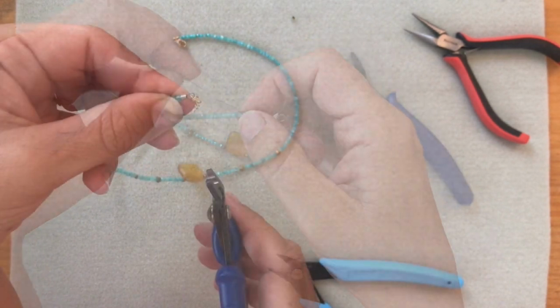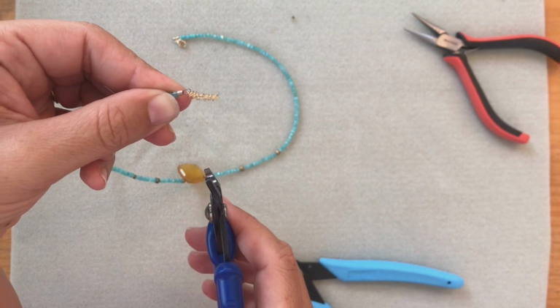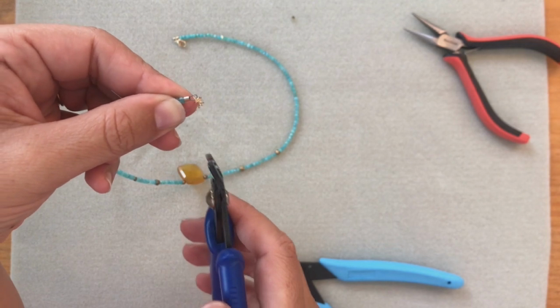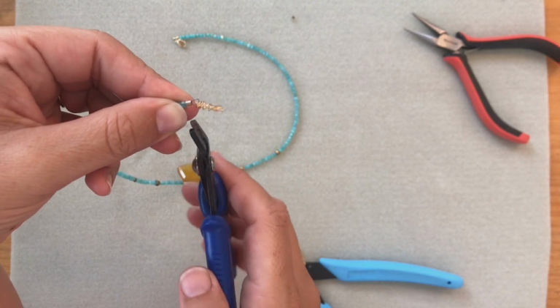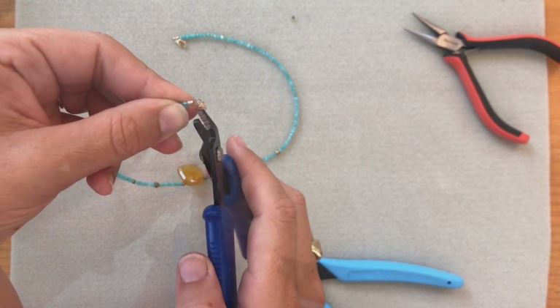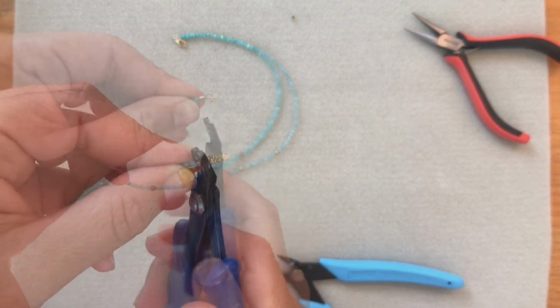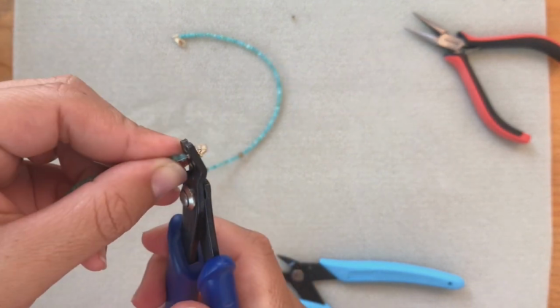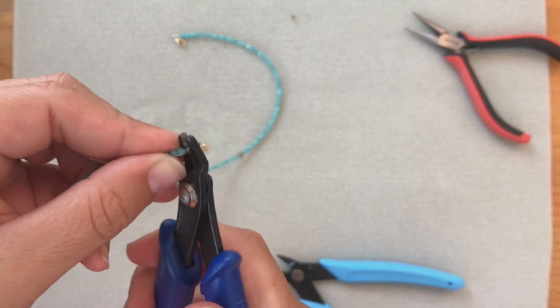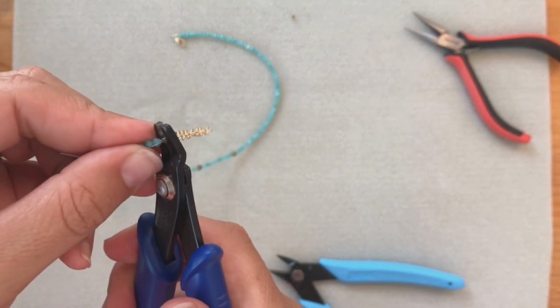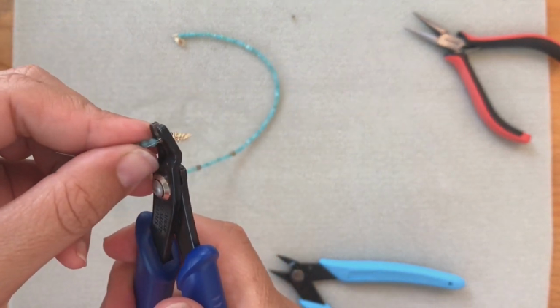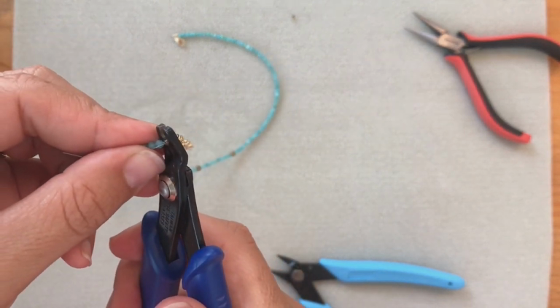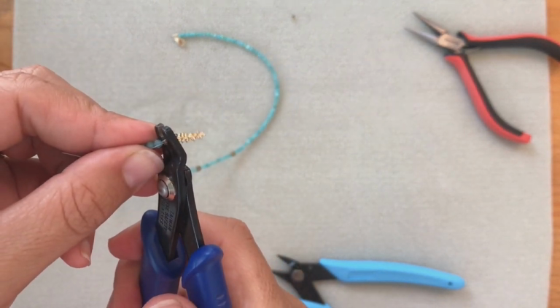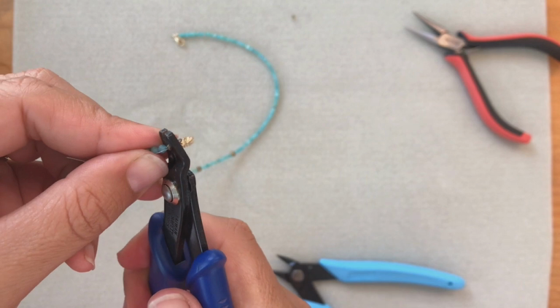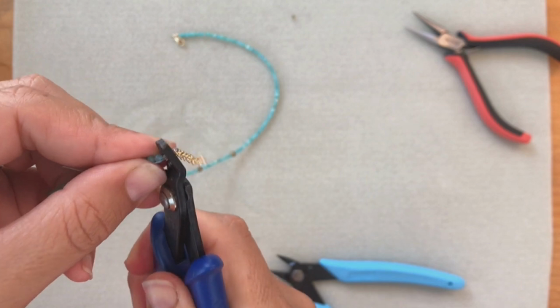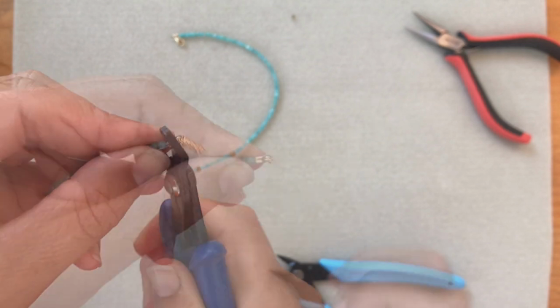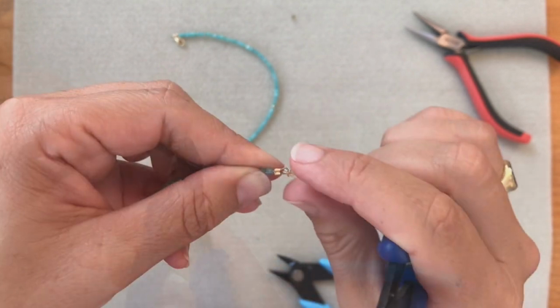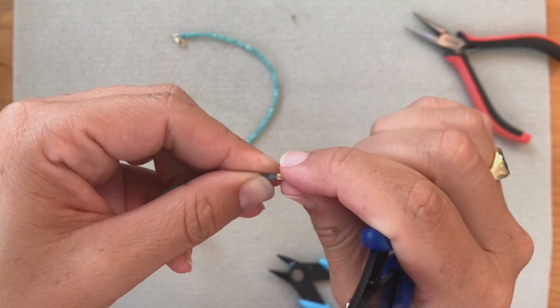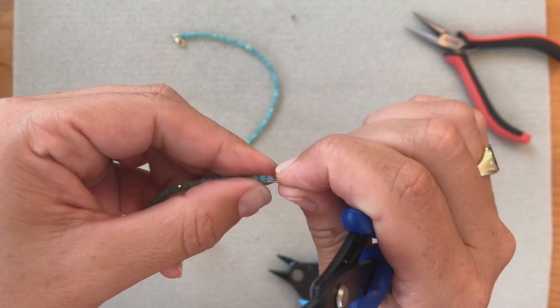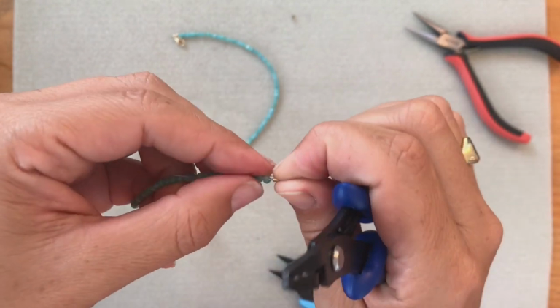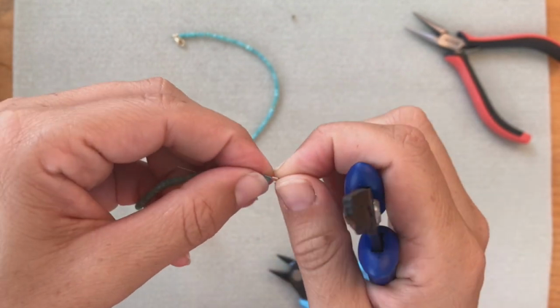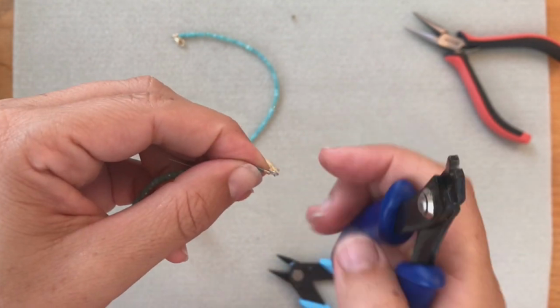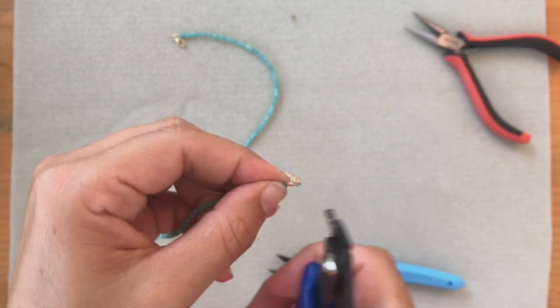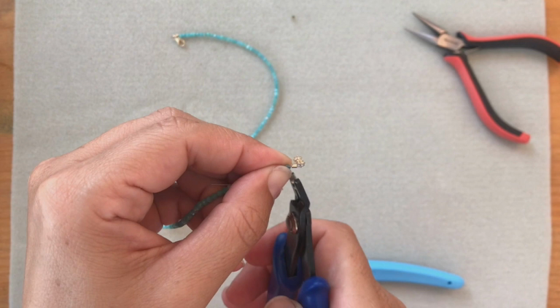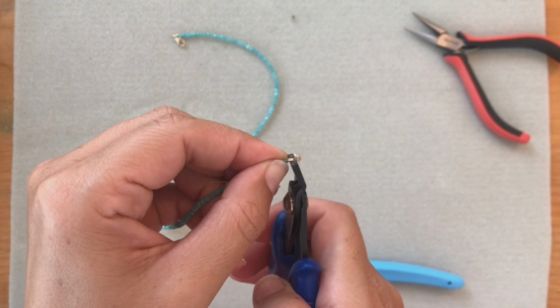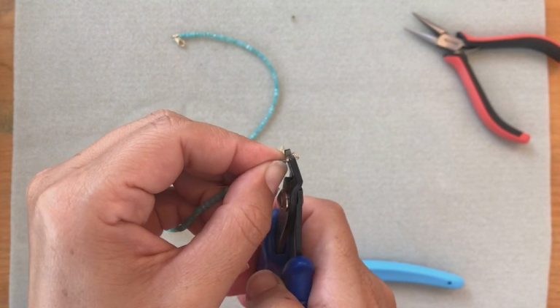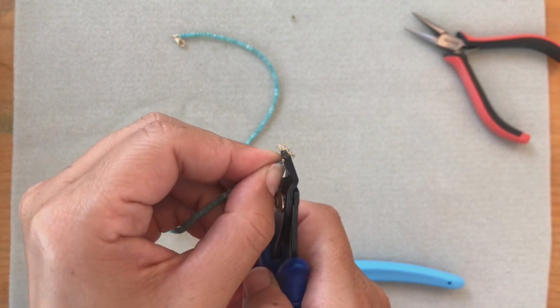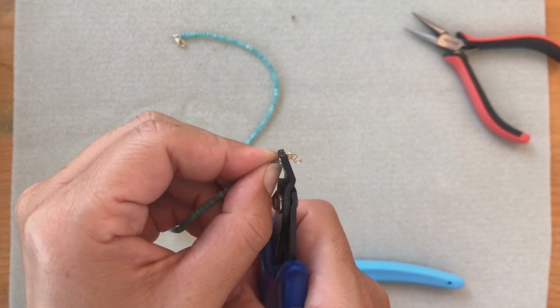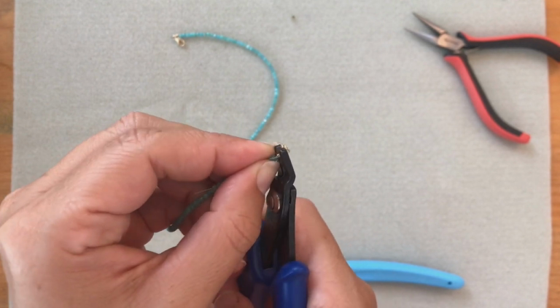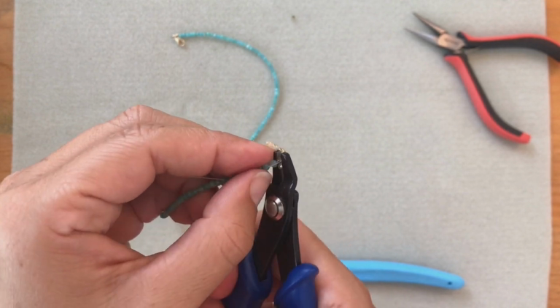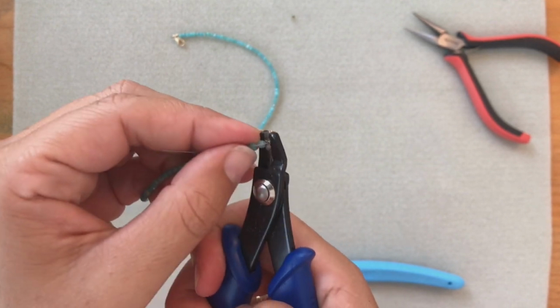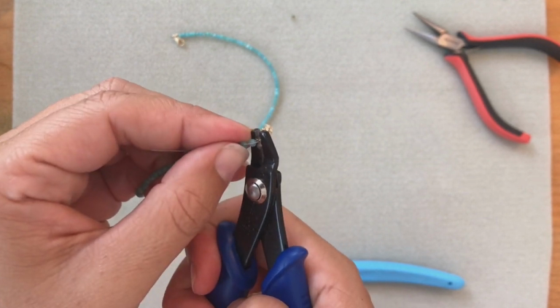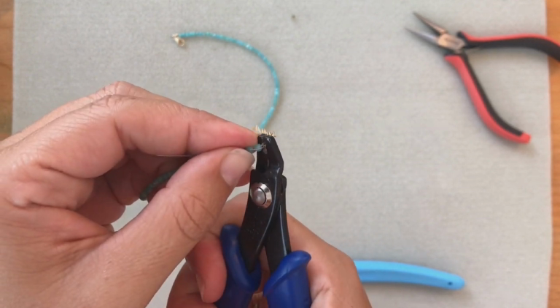Now we're going to do the same thing on this side. We're going to put the tube in the groove closest to us and squeeze. Now move the indentation away from you, put the crimp tube in the groove further away from you, and squeeze again.